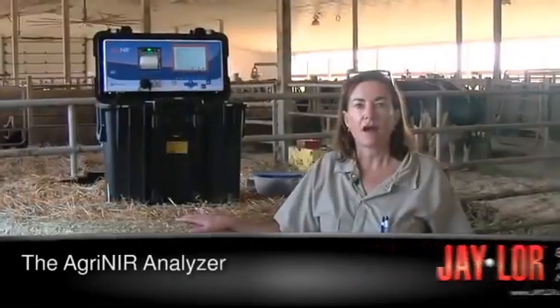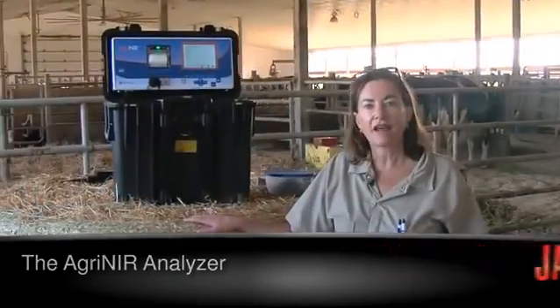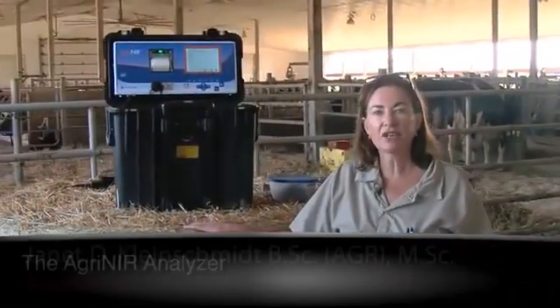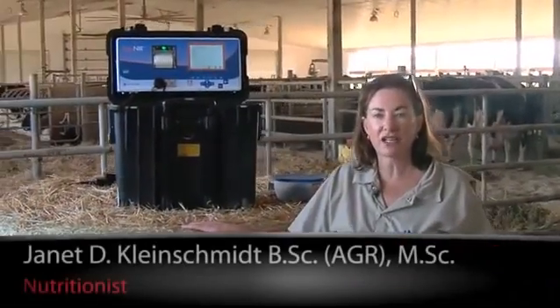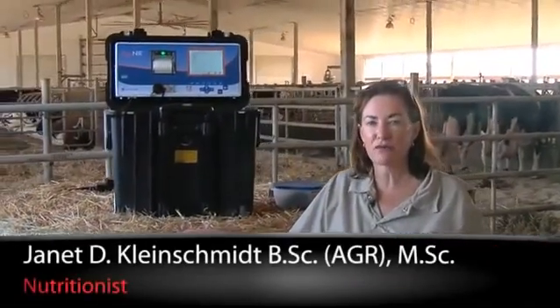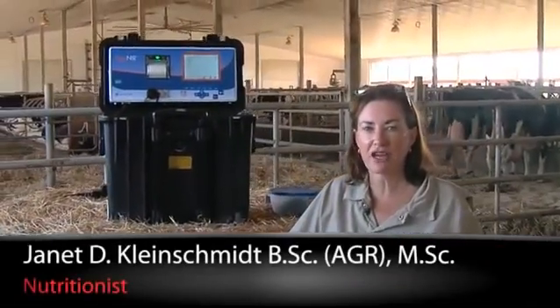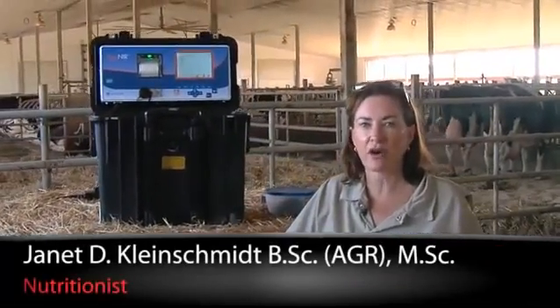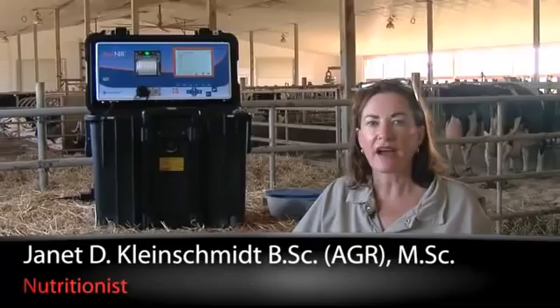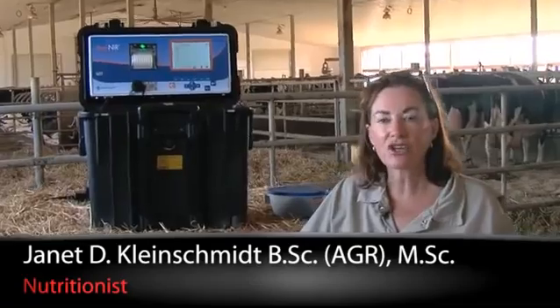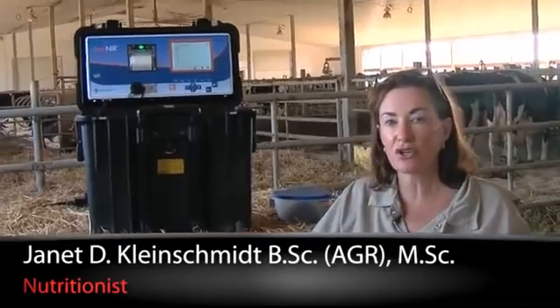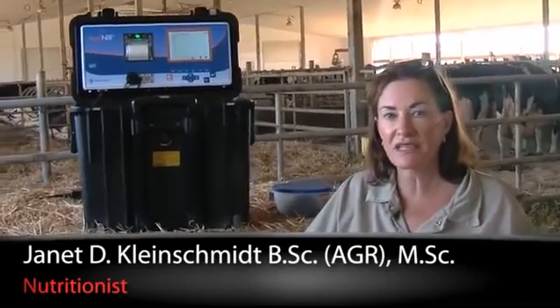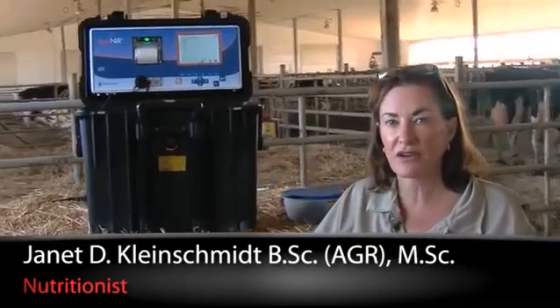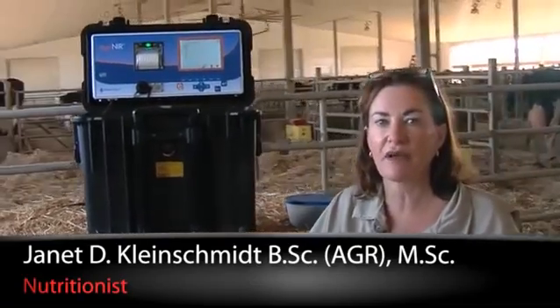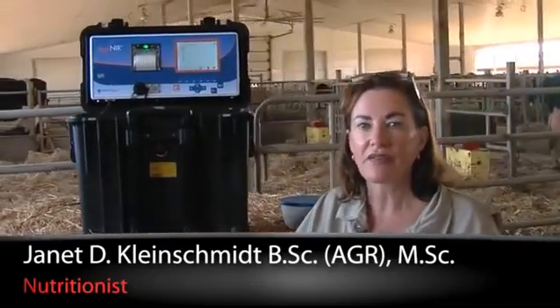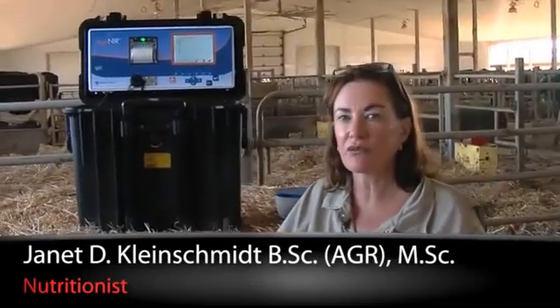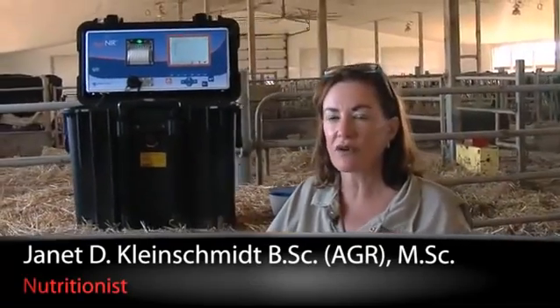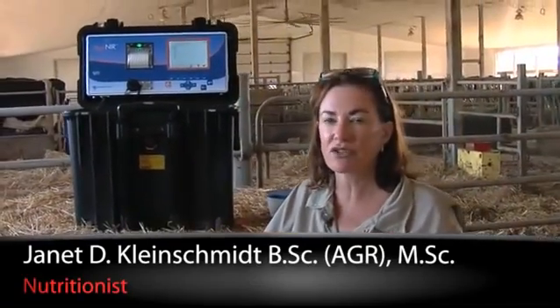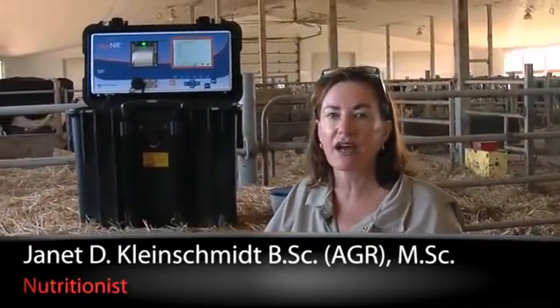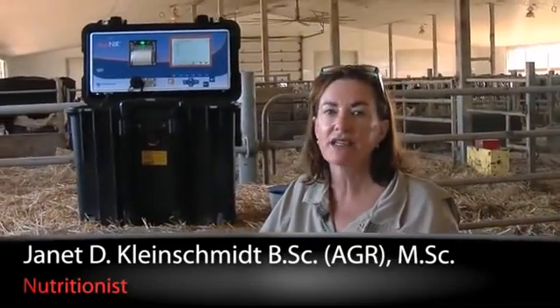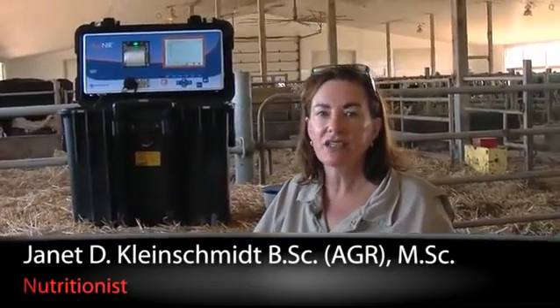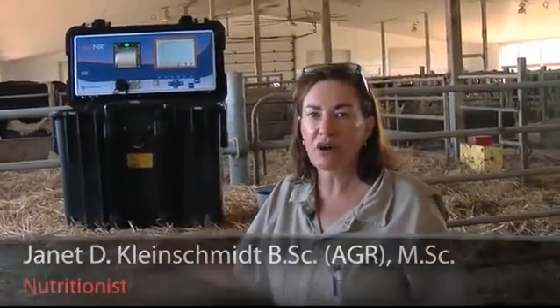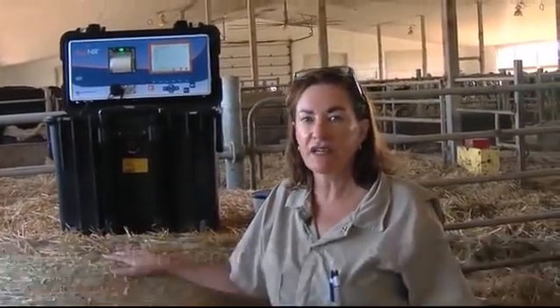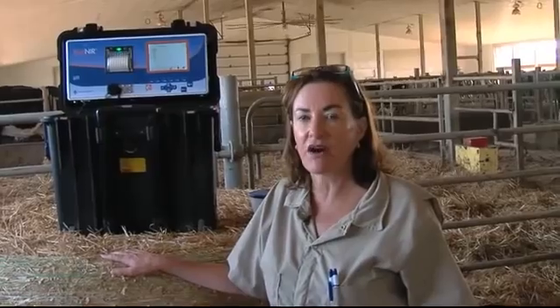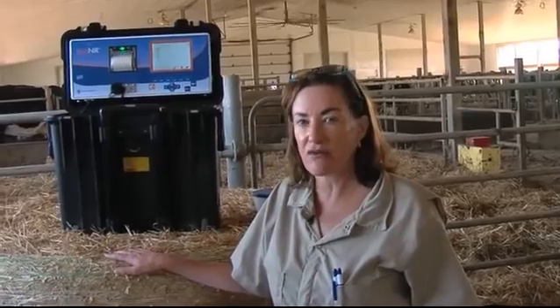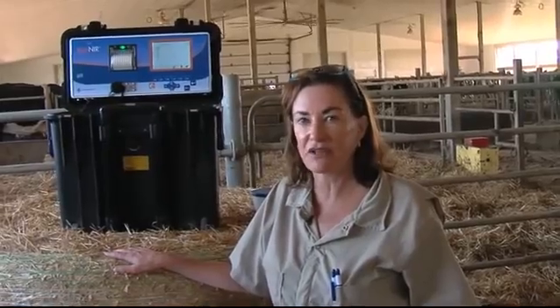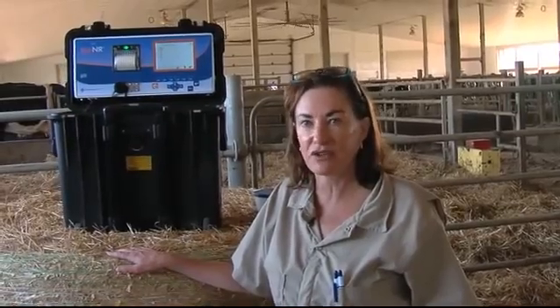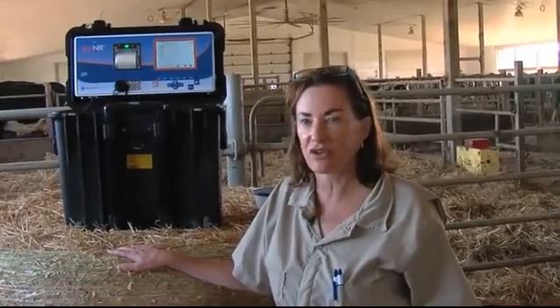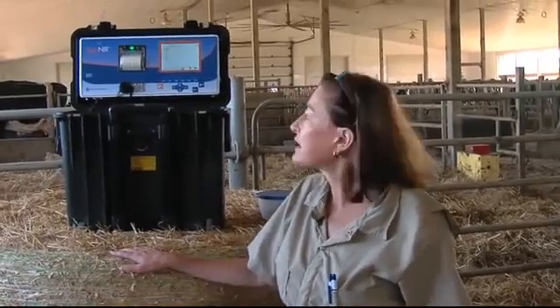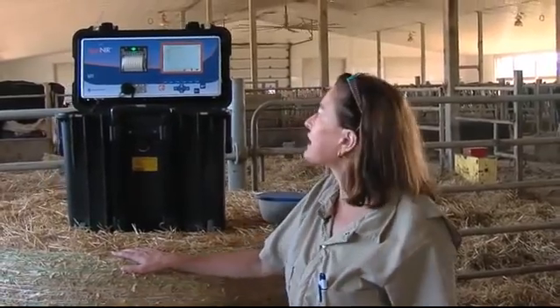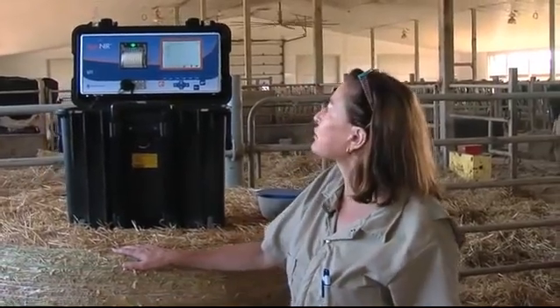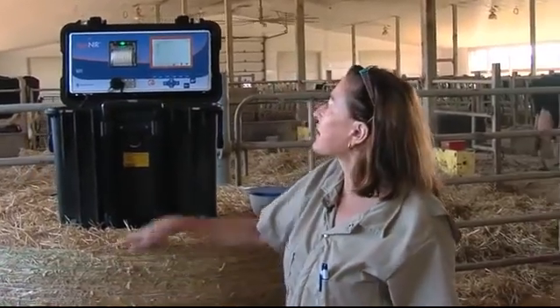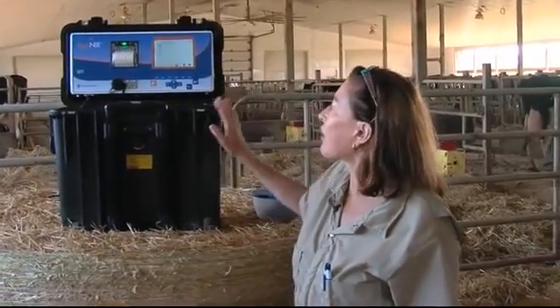Hi, I'm Jan Kleinschmidt for J-Lore. I'd like to show you a new piece of equipment that will really revolutionize TMR feeding on farm in the future. It's the Agri NIR.